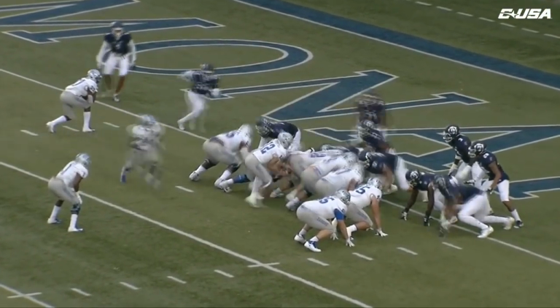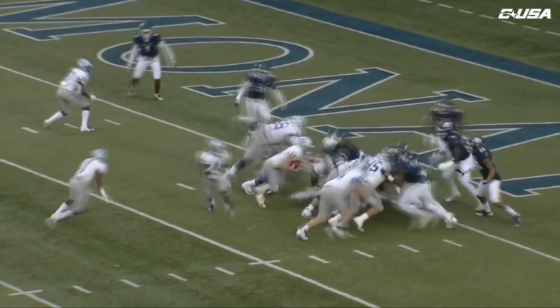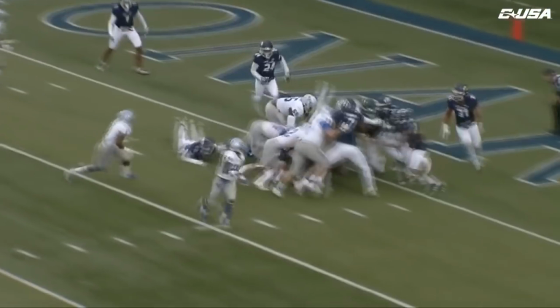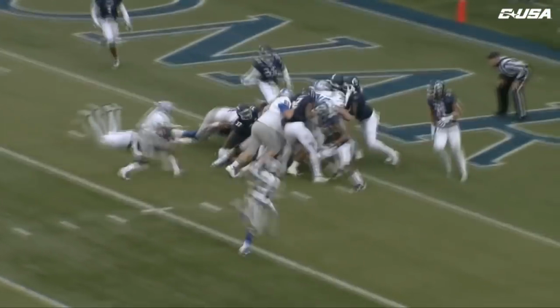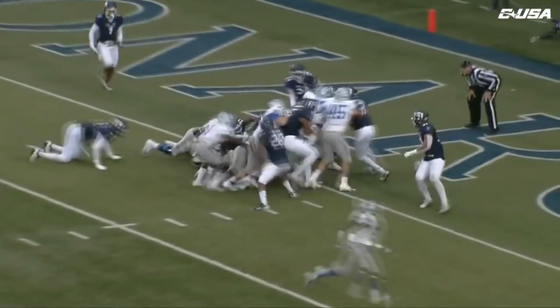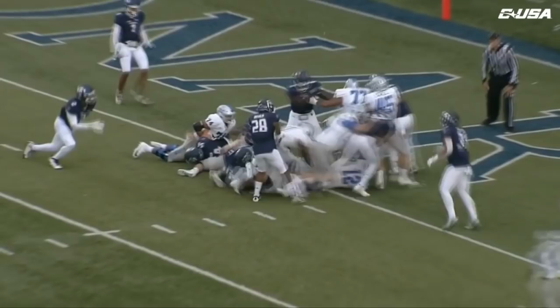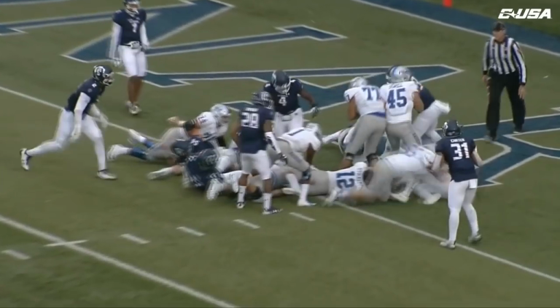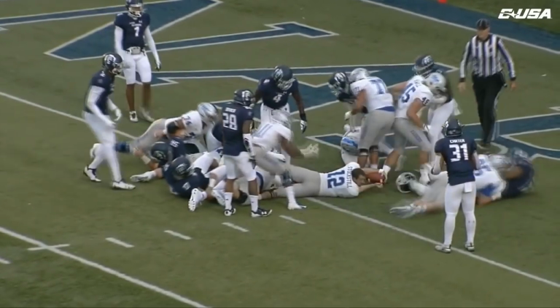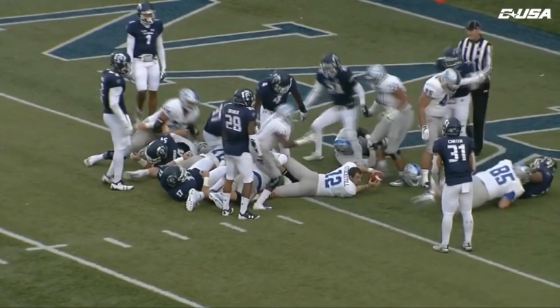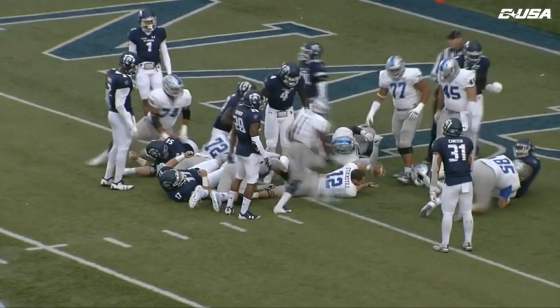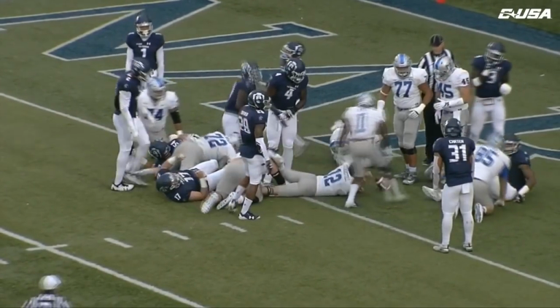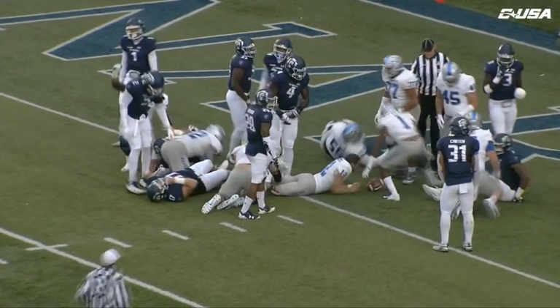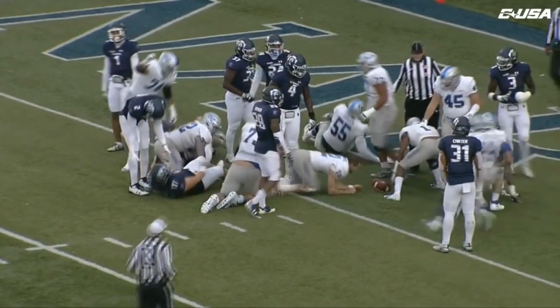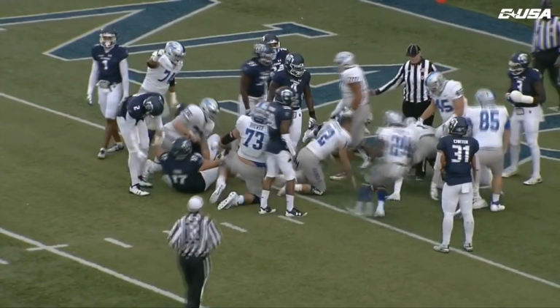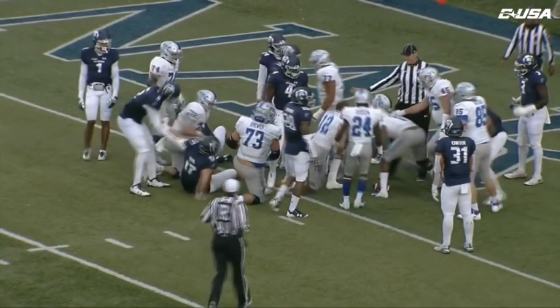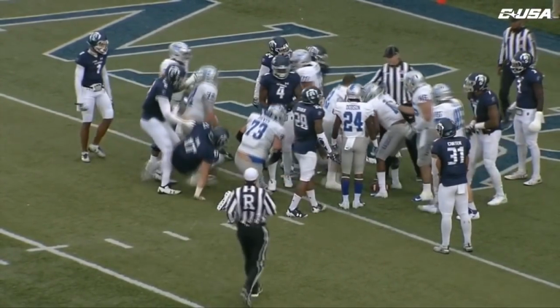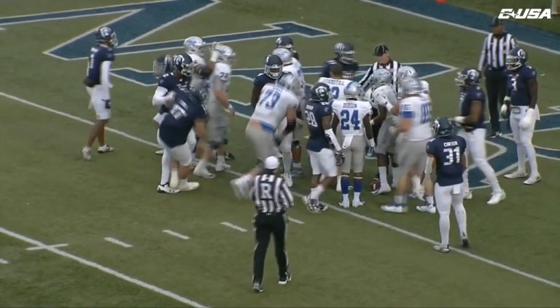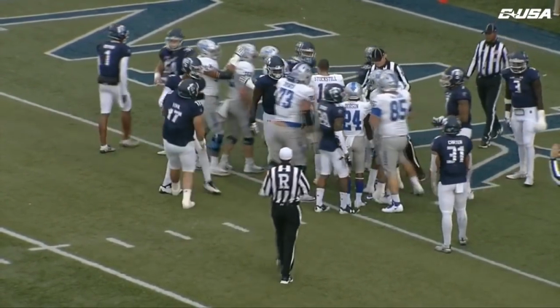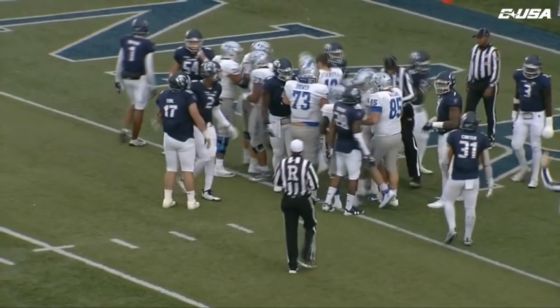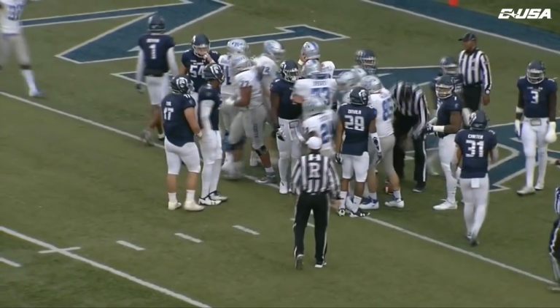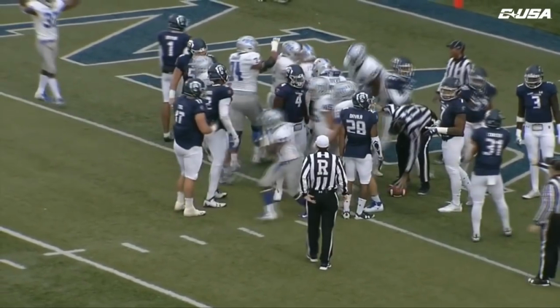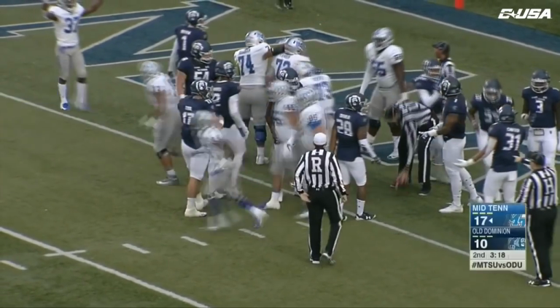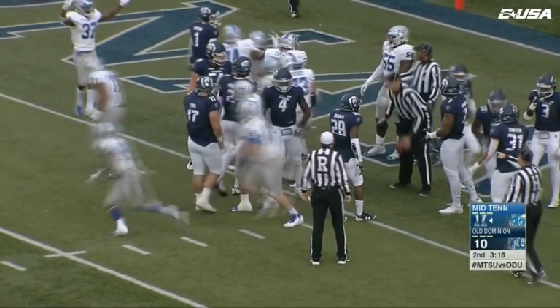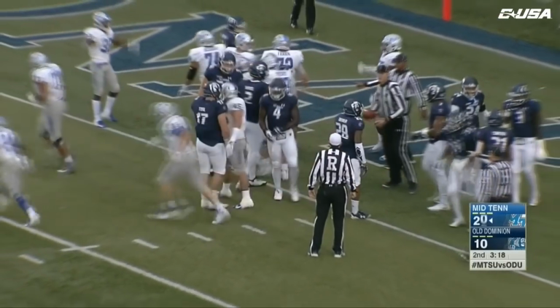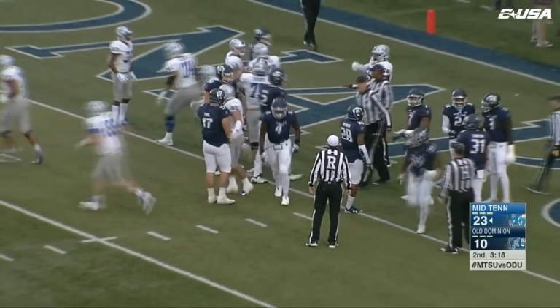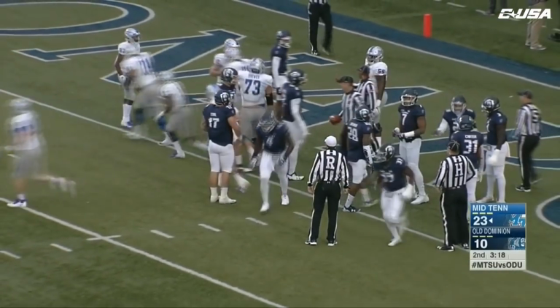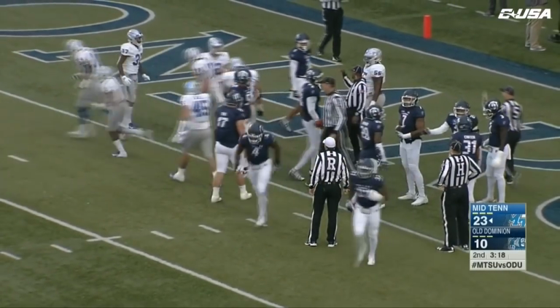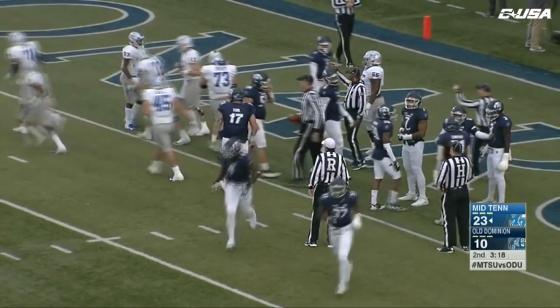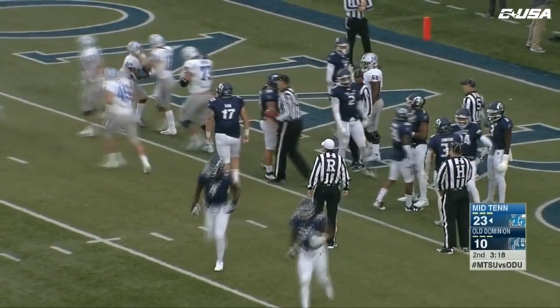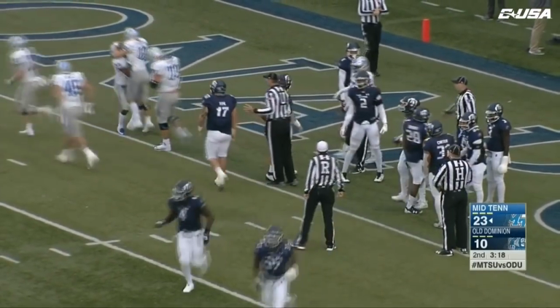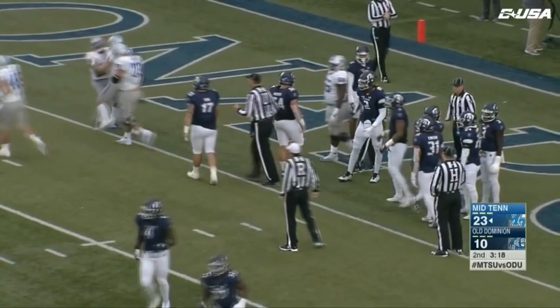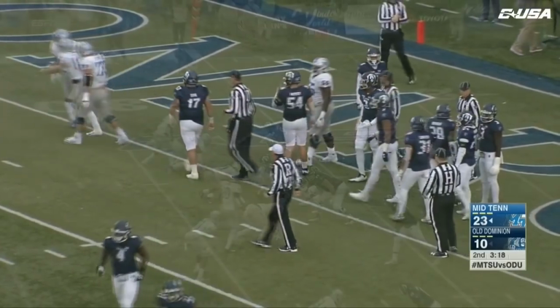Stockstill under center. He'll keep it, trying to go off right guard. He keeps the legs driving, and he's going to be in for a score. Touchdown, Middle Tennessee. Second effort because they sort of stoned him at first, and then he found a little seam to the right and extended through.